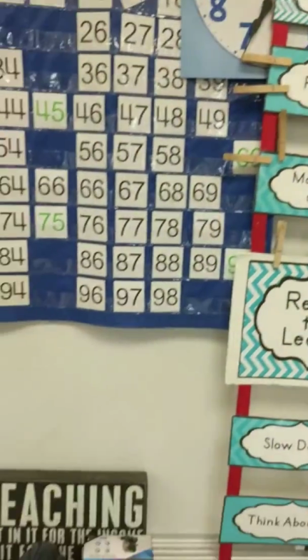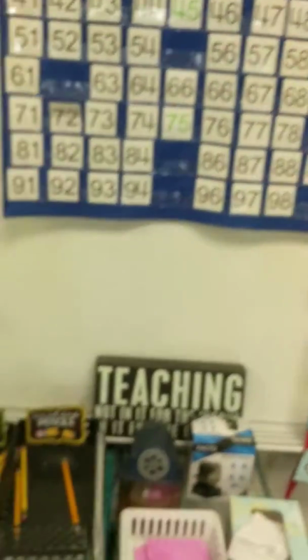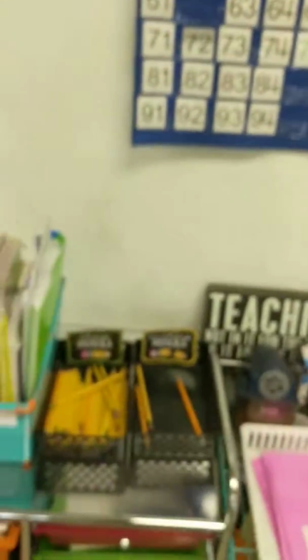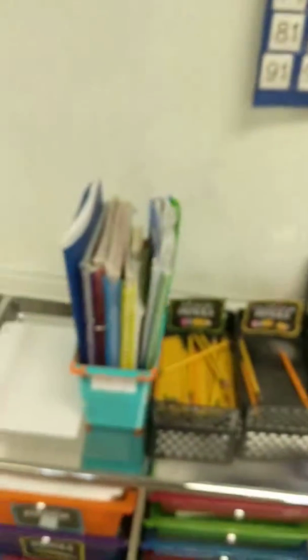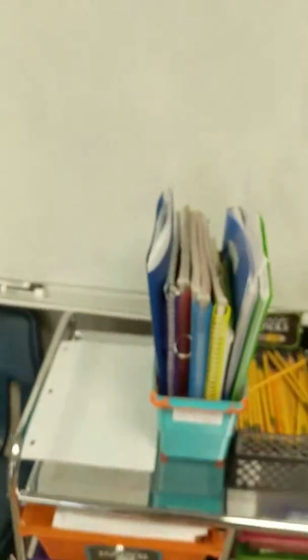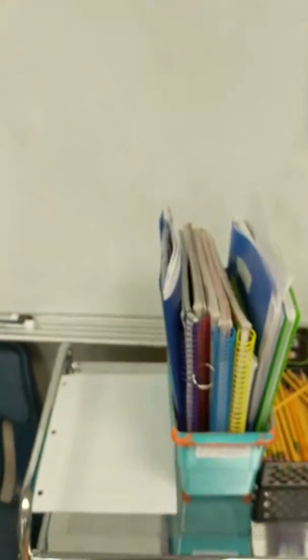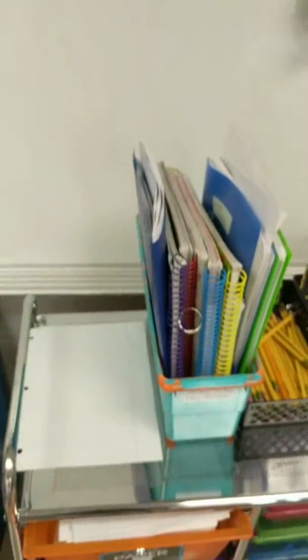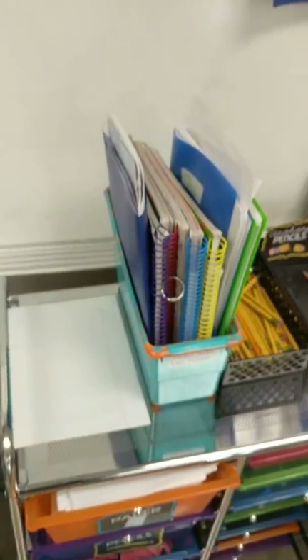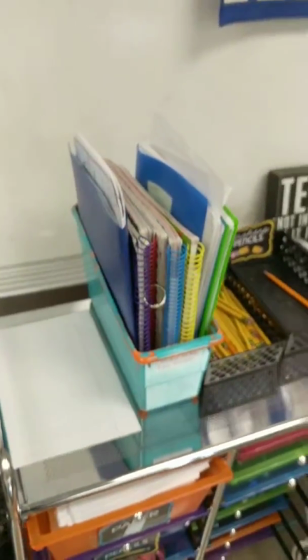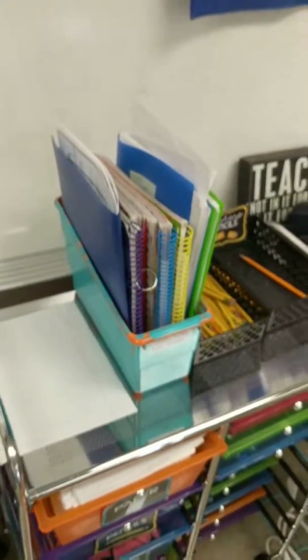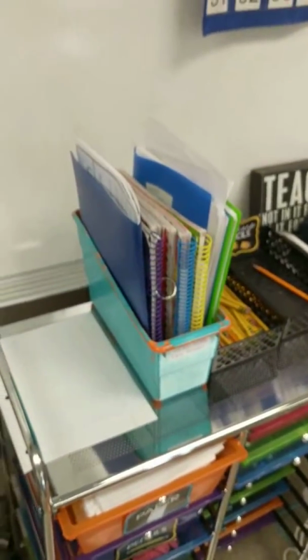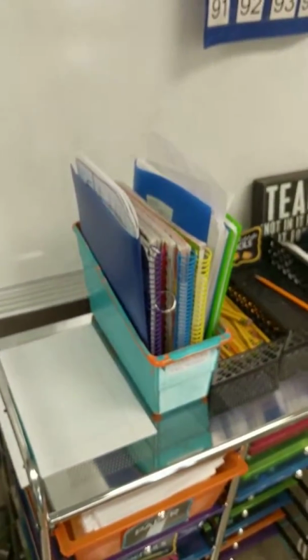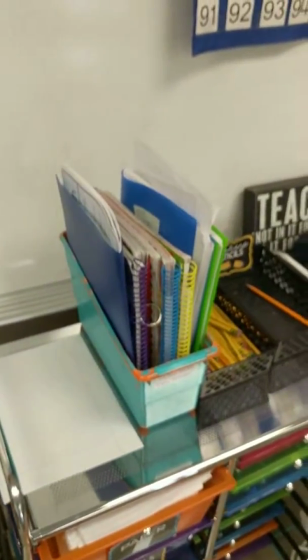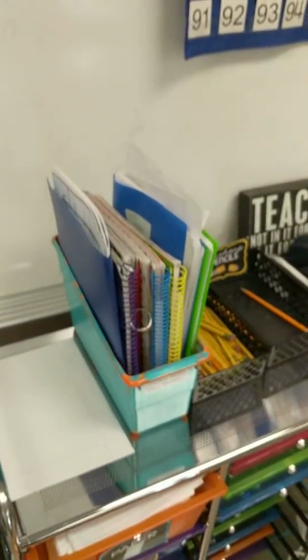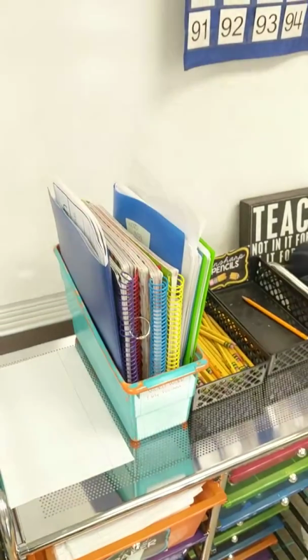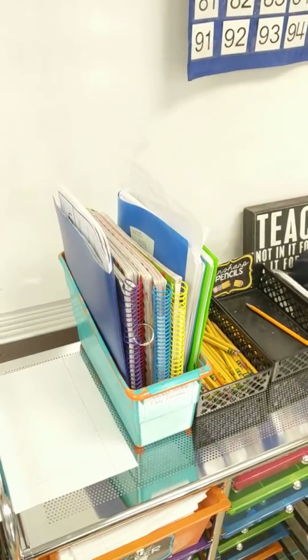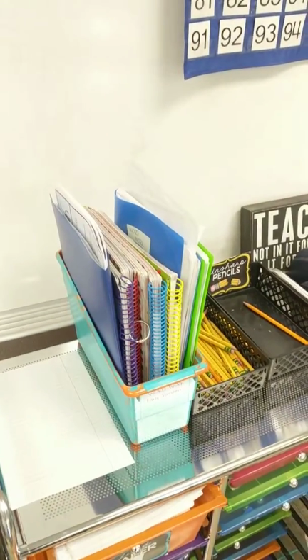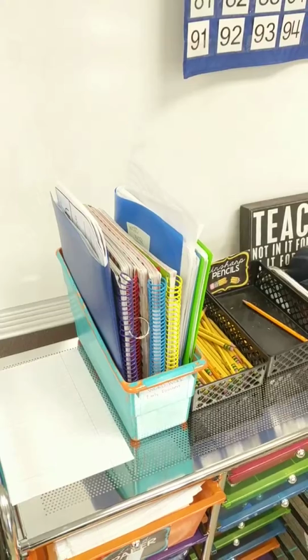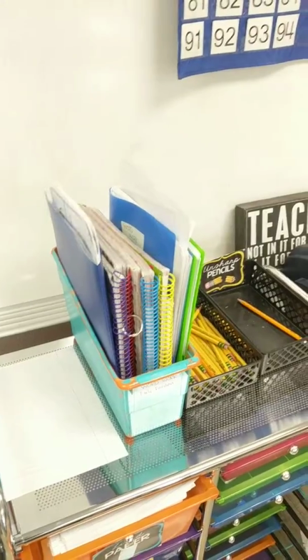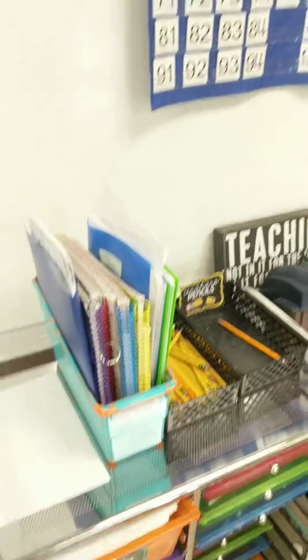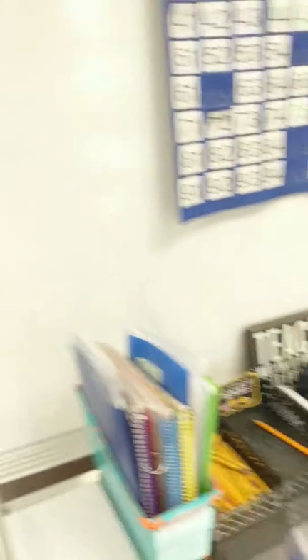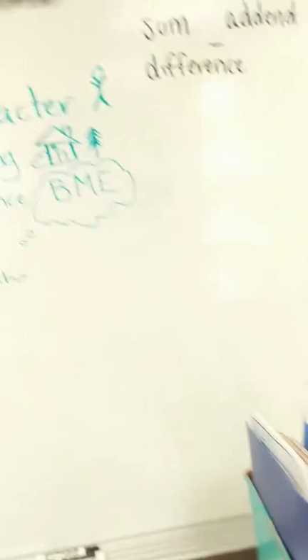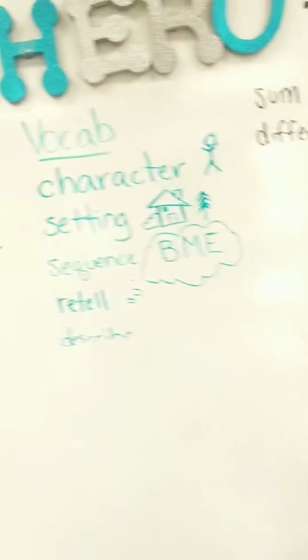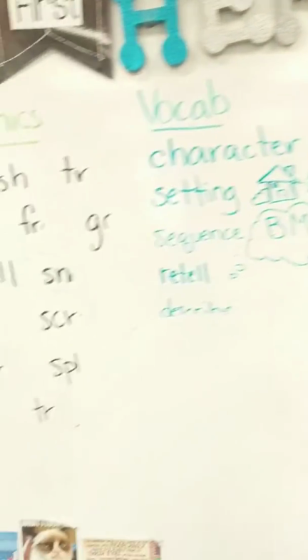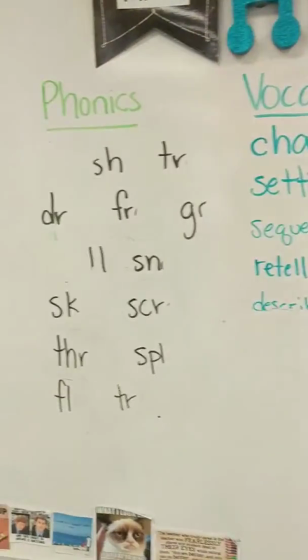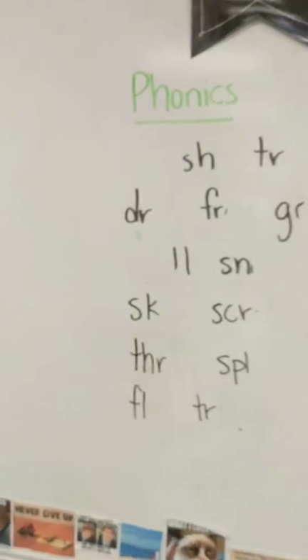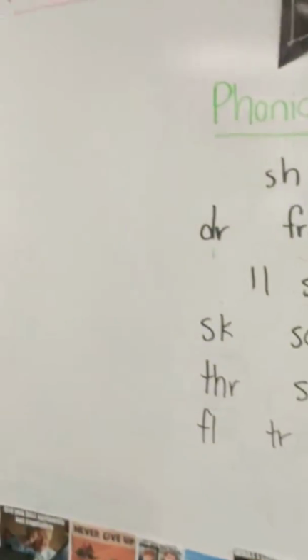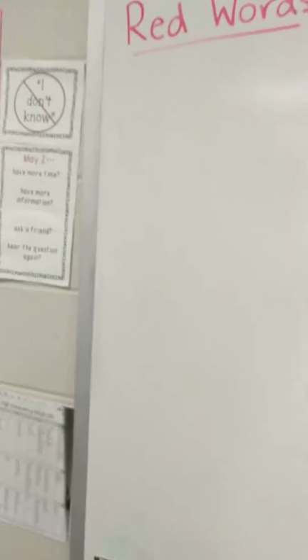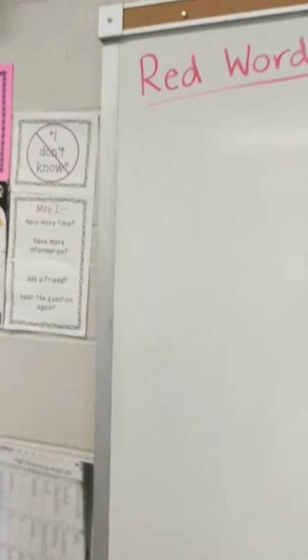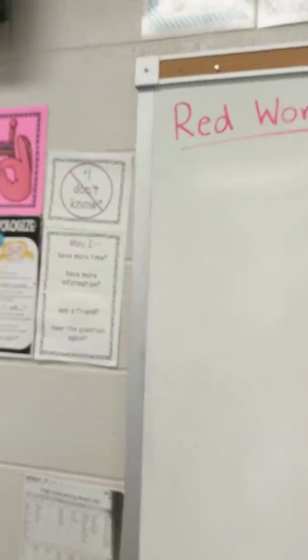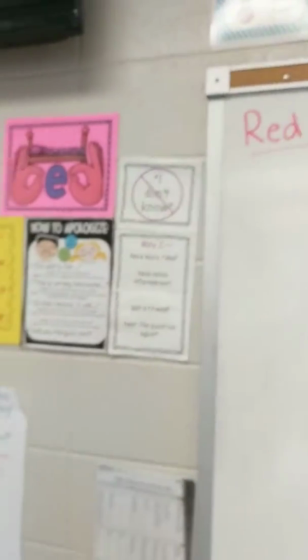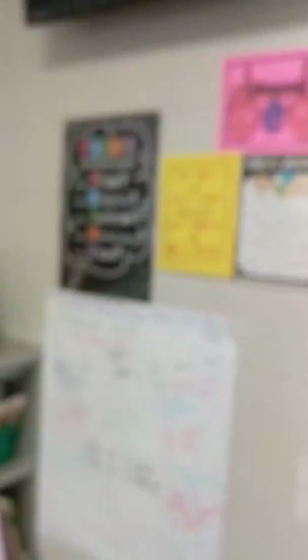Clip chart, student supplies, word work bin, challenge bin, vocab, phonics, and red word board.